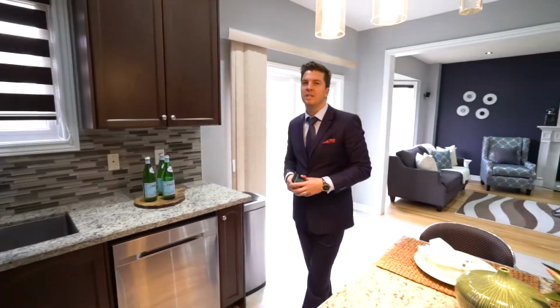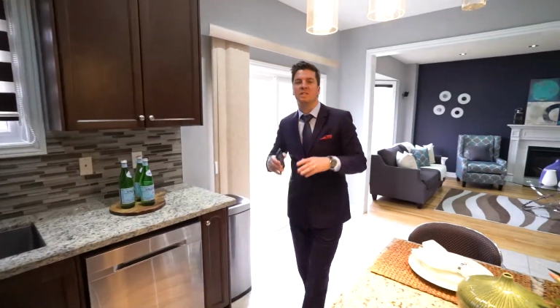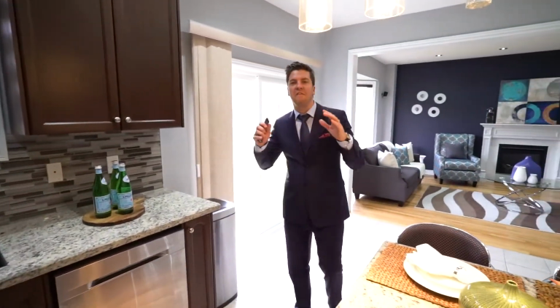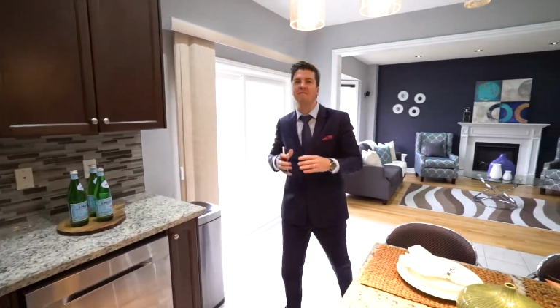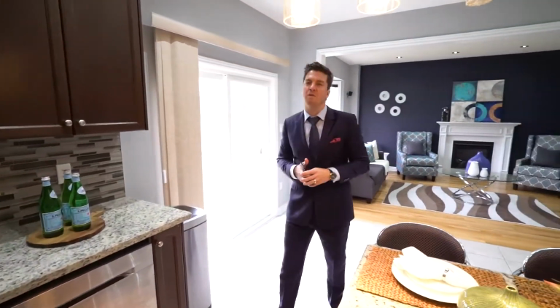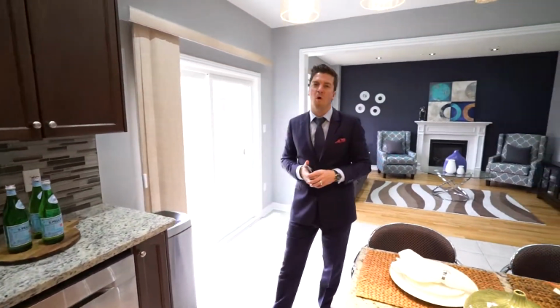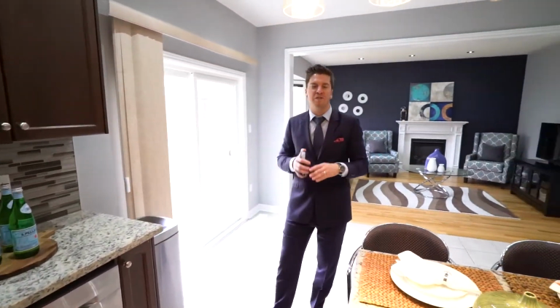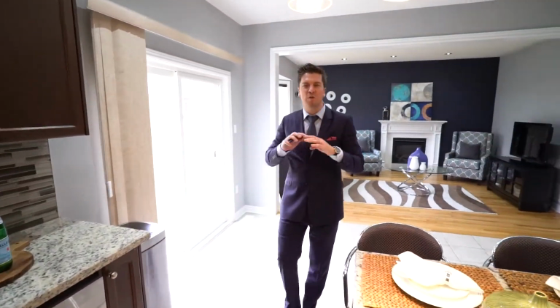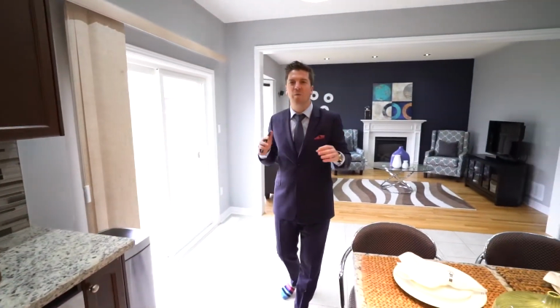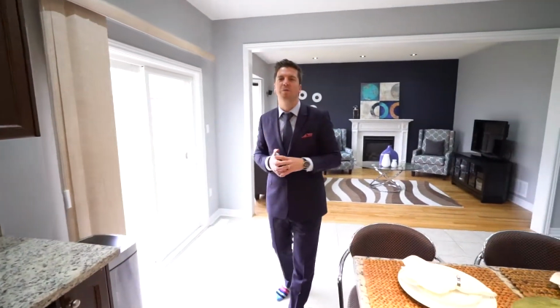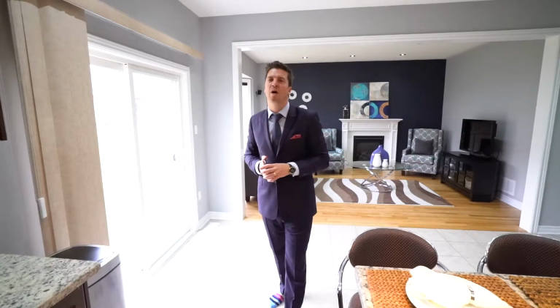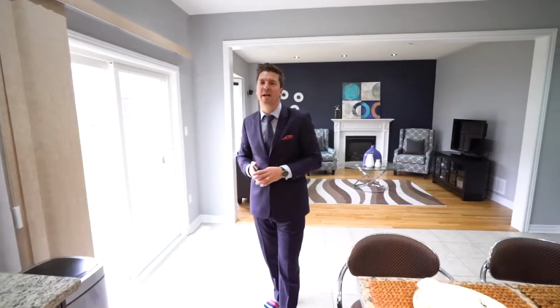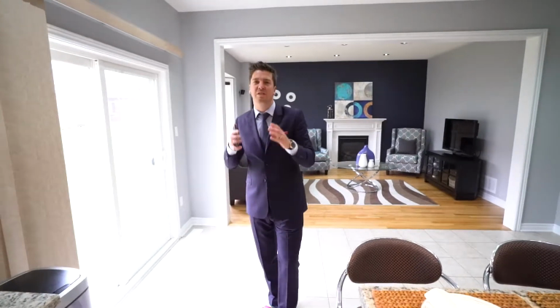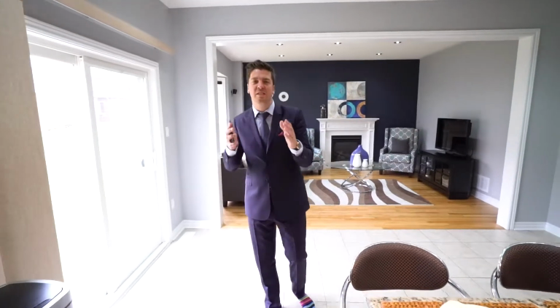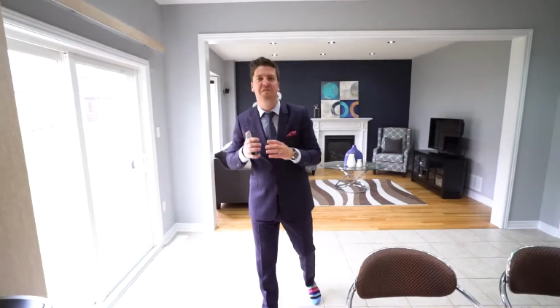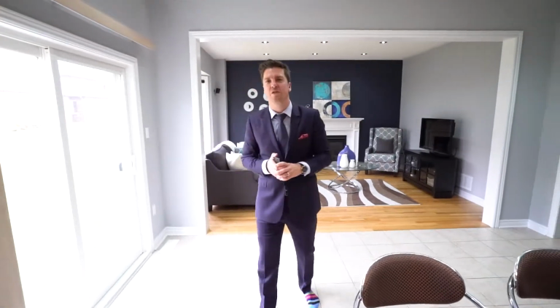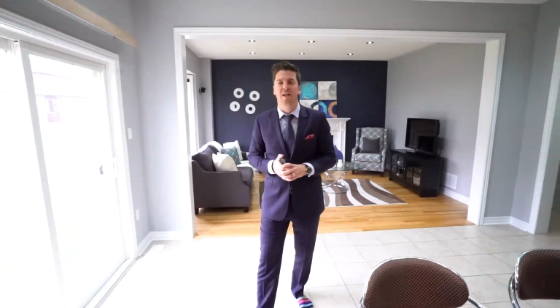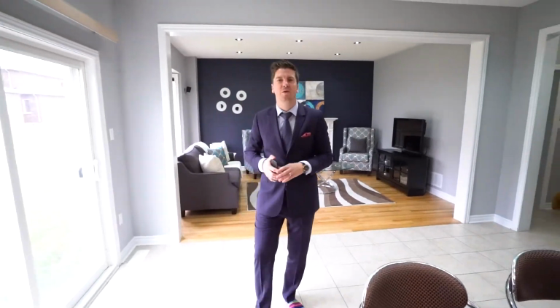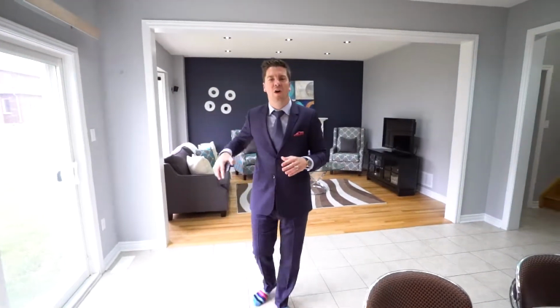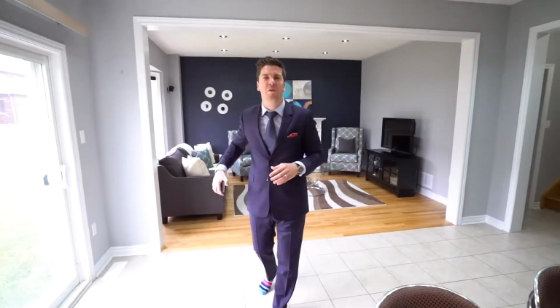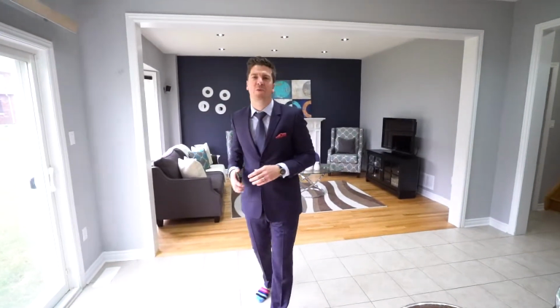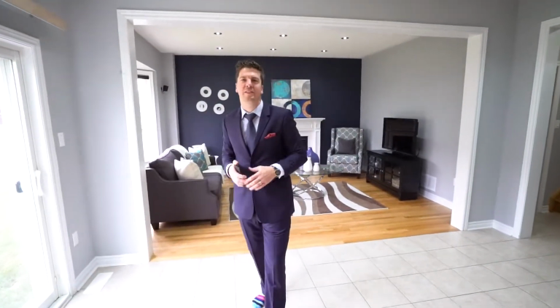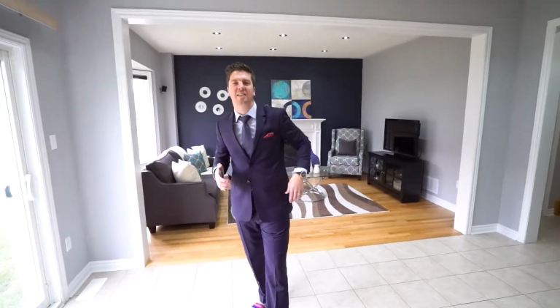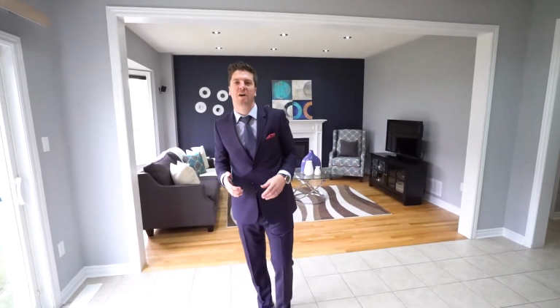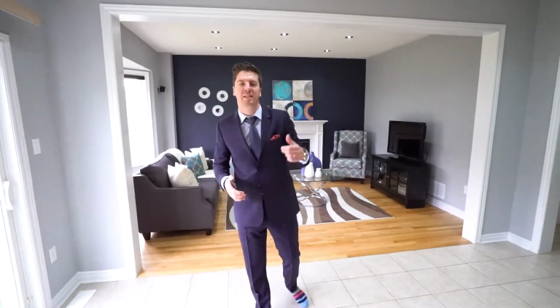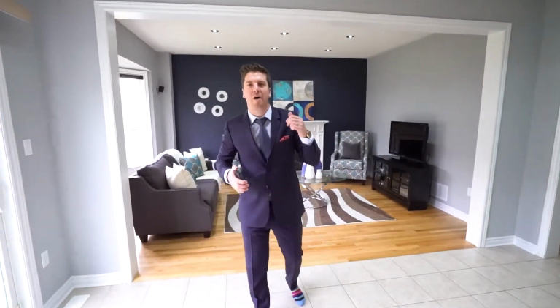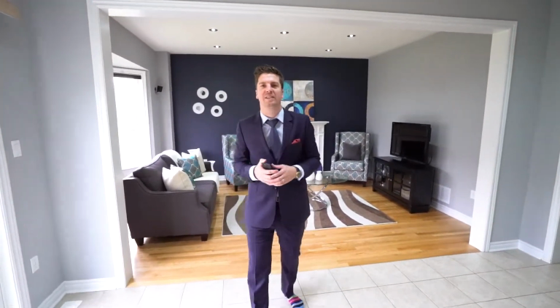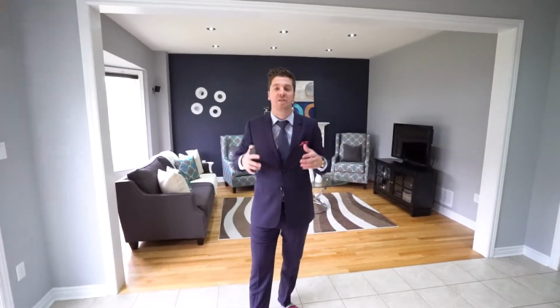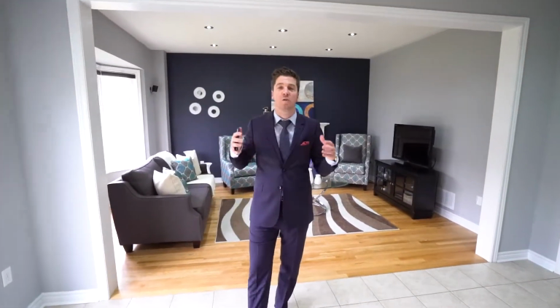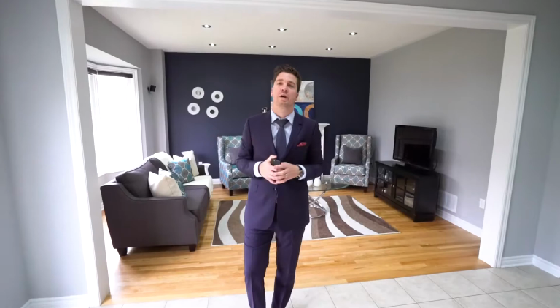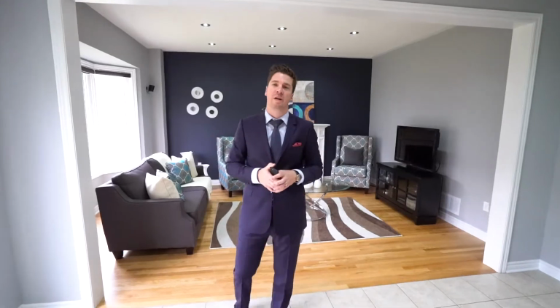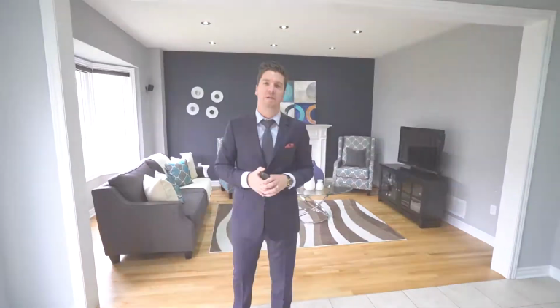This is a five-bedroom home. There's no sidewalk through the driveway, and there are tons of features including the hardwood floors, gas fireplace, and the pot lights in this gorgeous great room behind me.